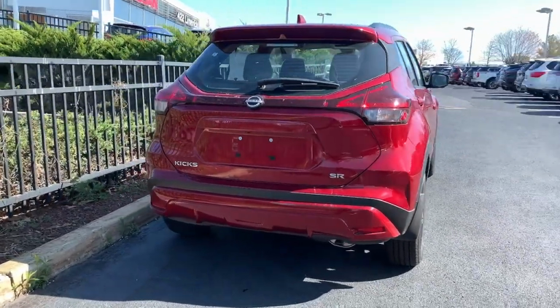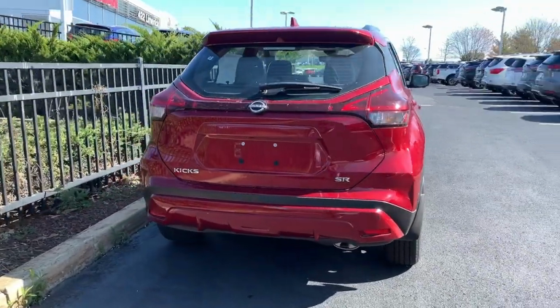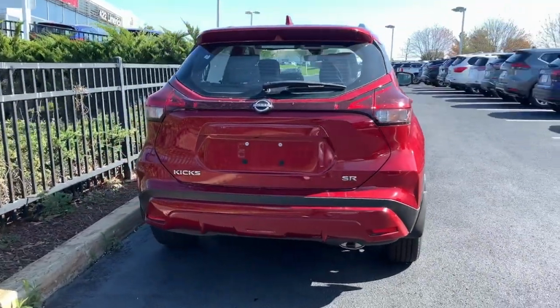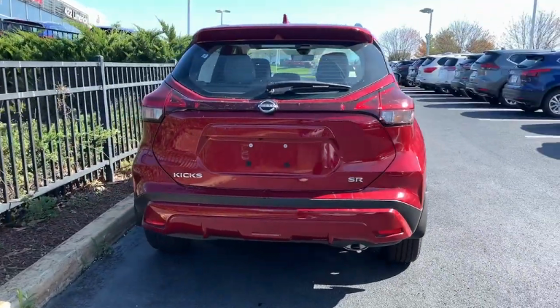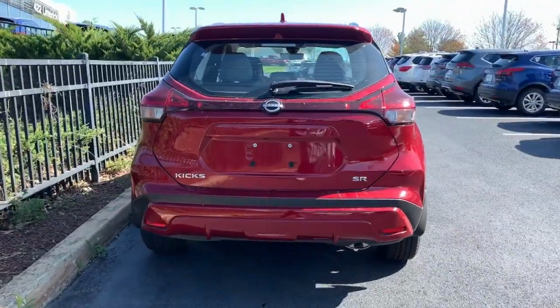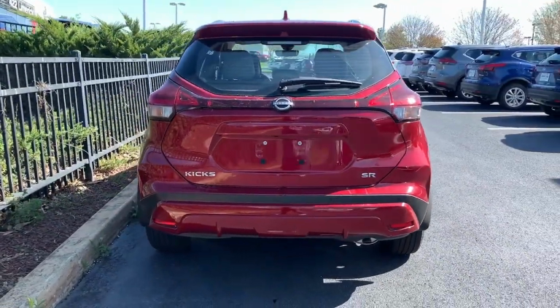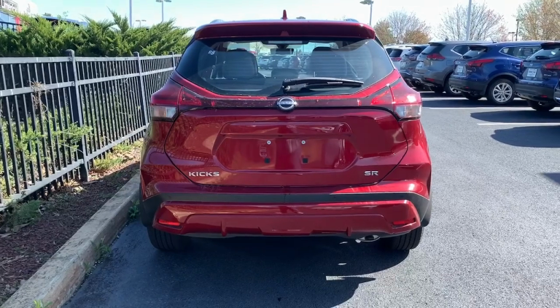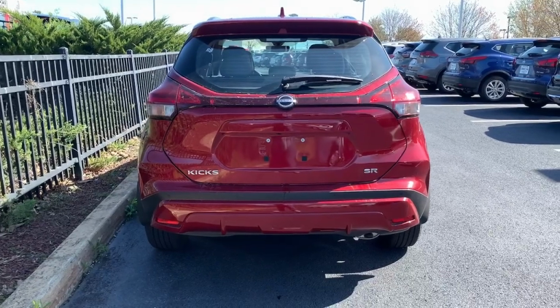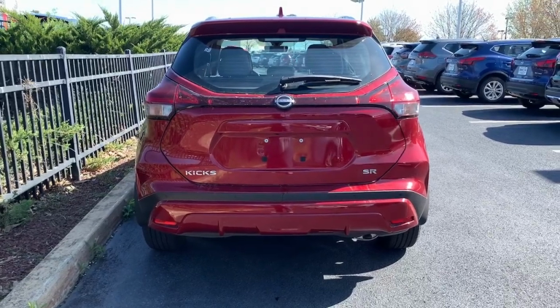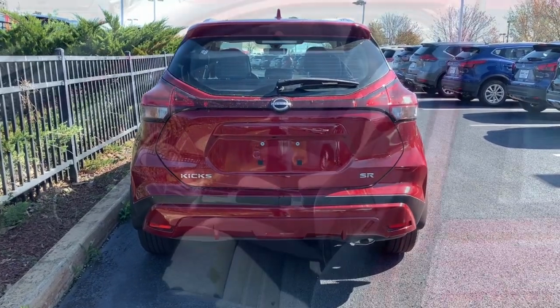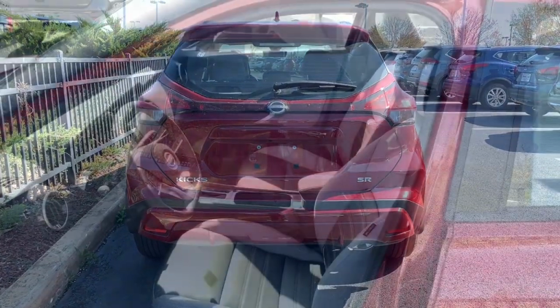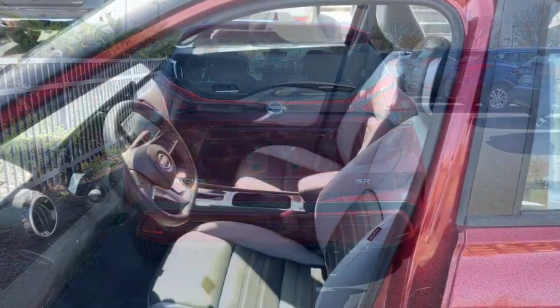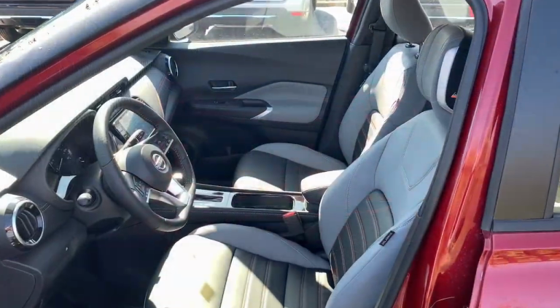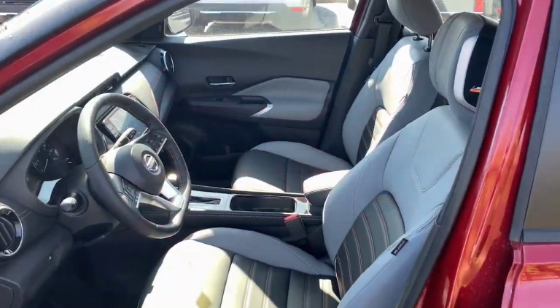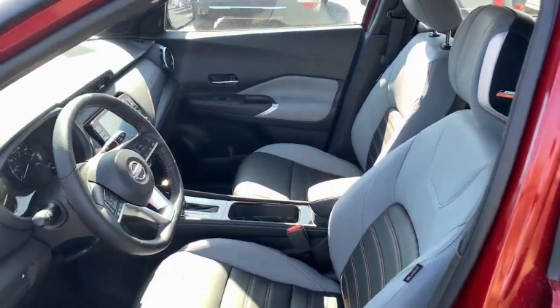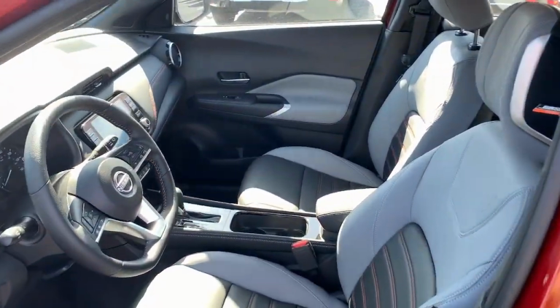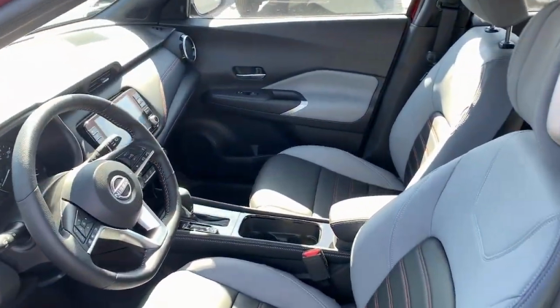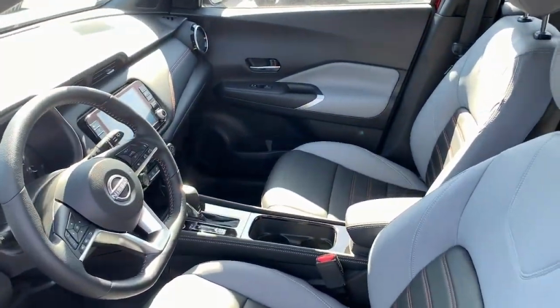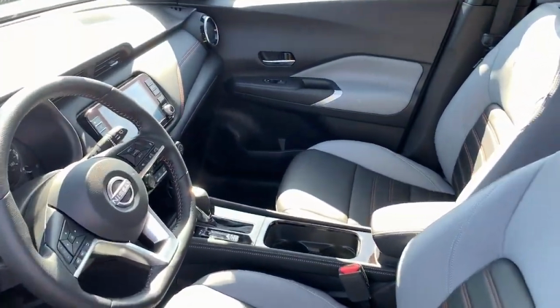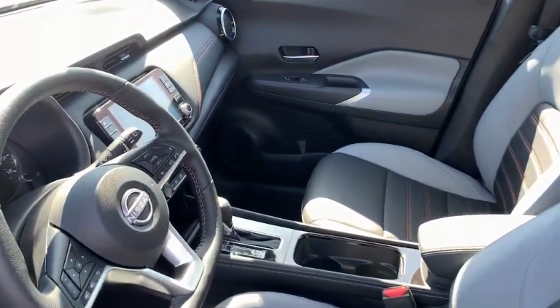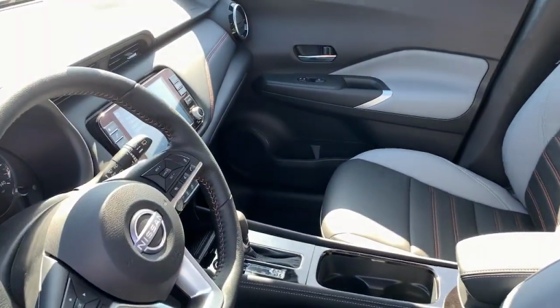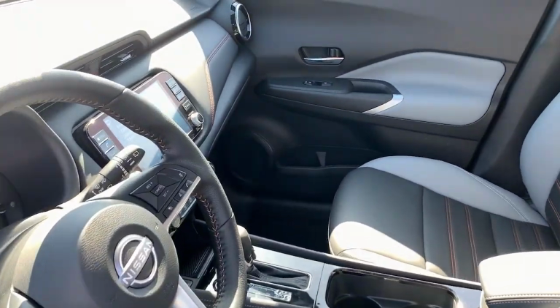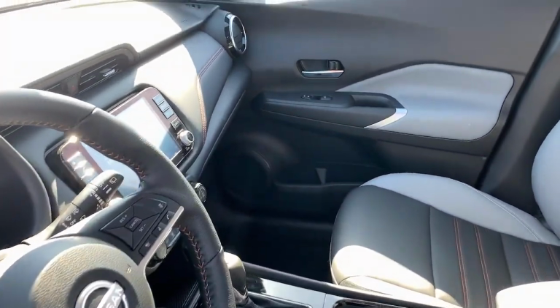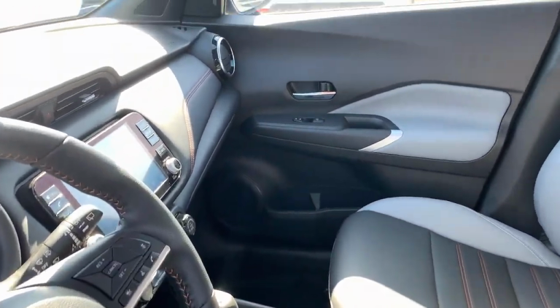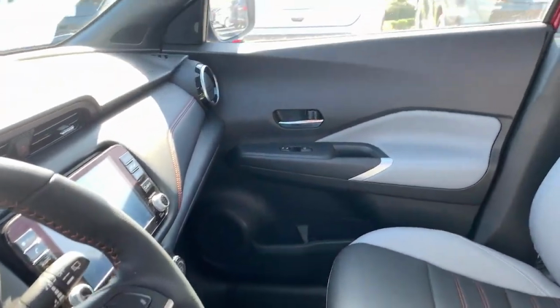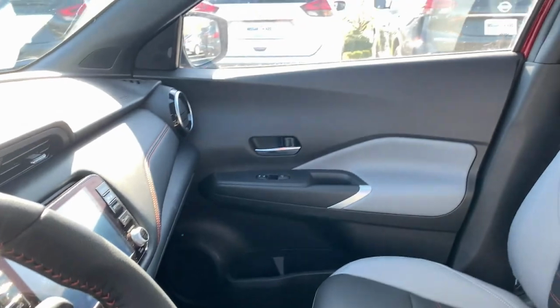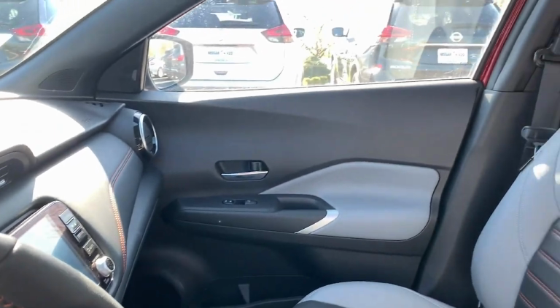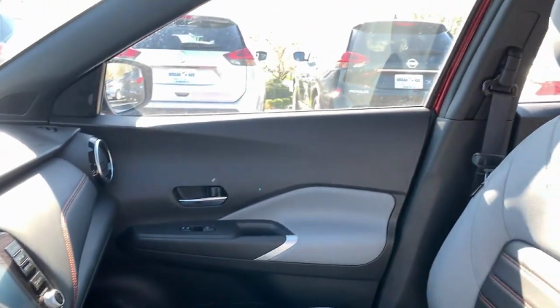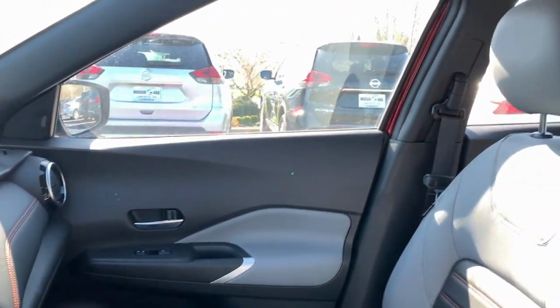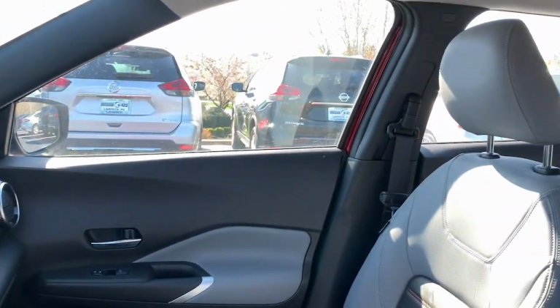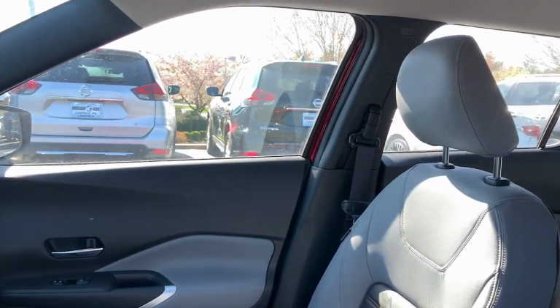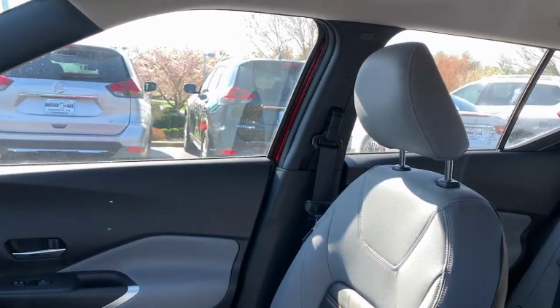Navigate your world in confidence and style in the safety-minded Kicks. Come in for a fun and easy test drive — our team will make it the best part of your day.